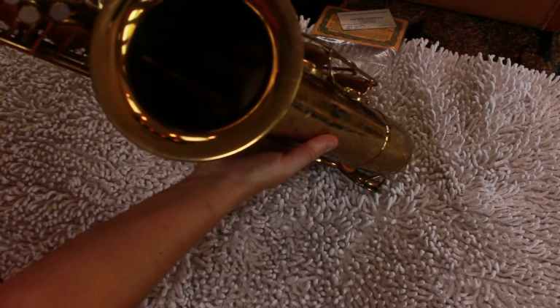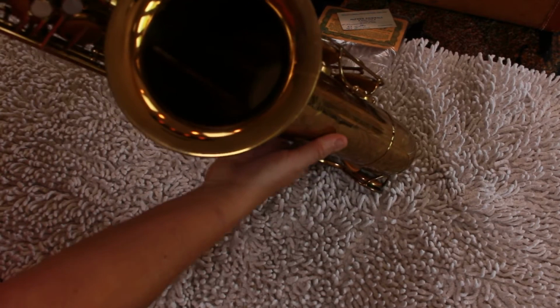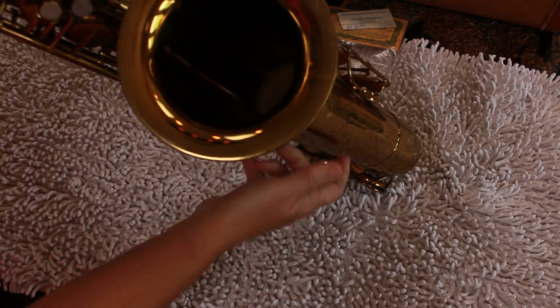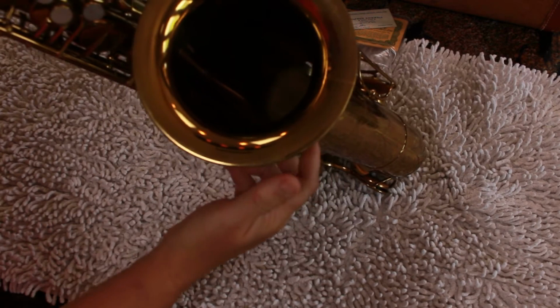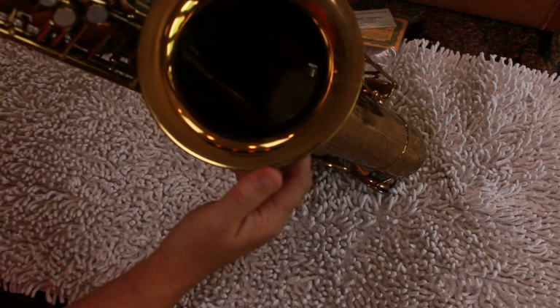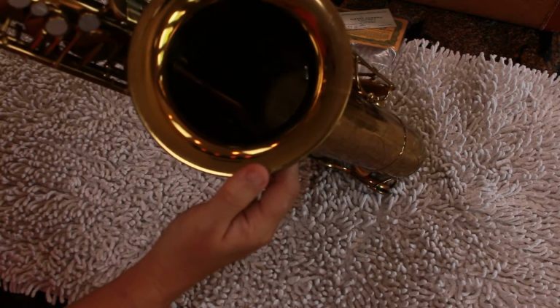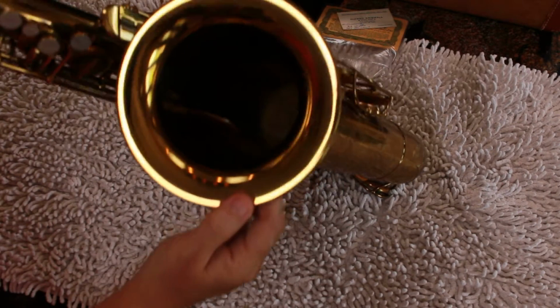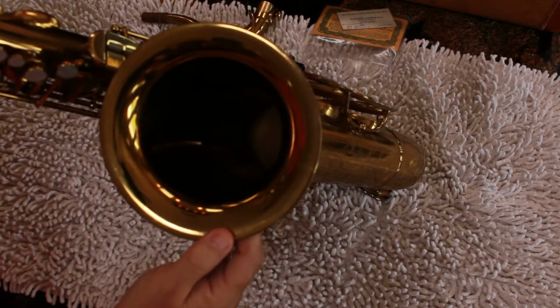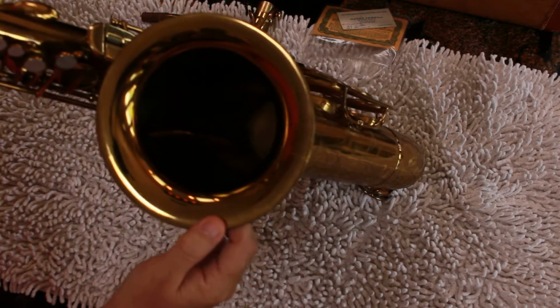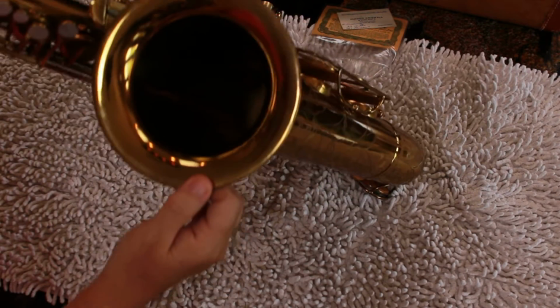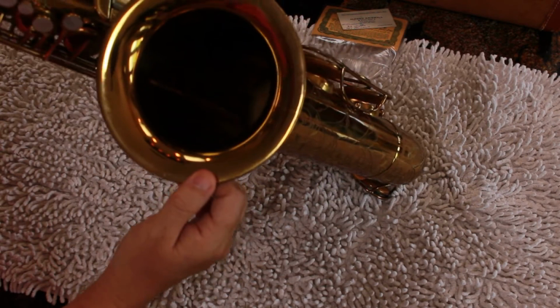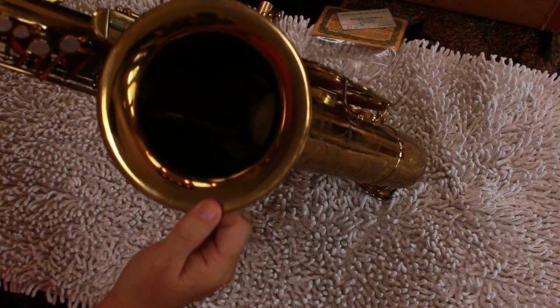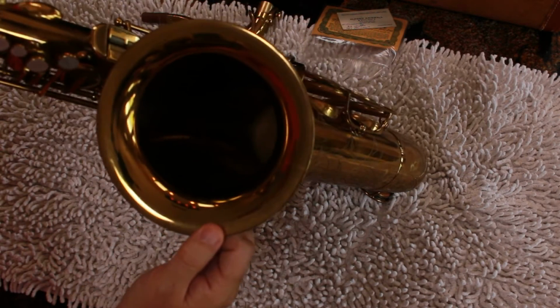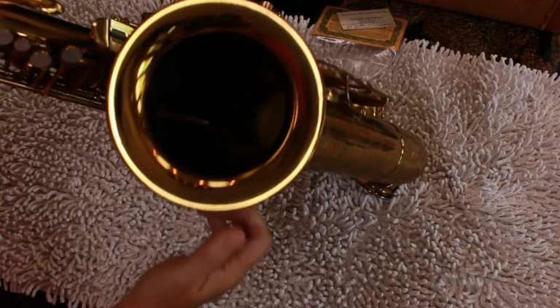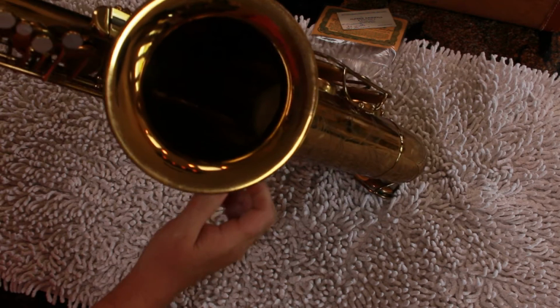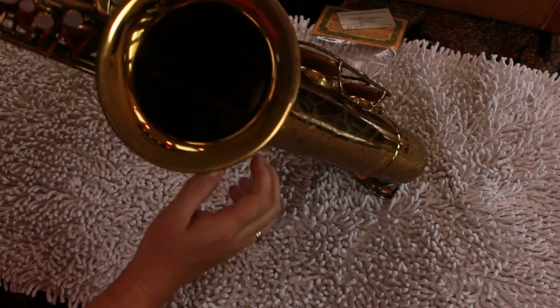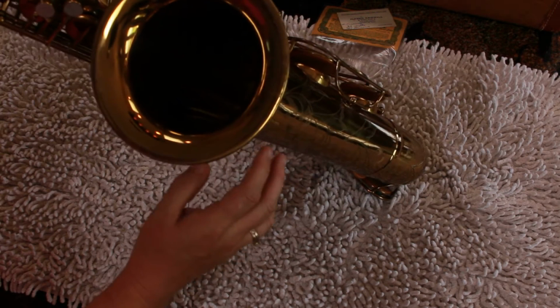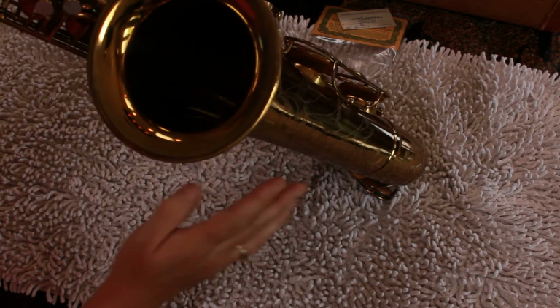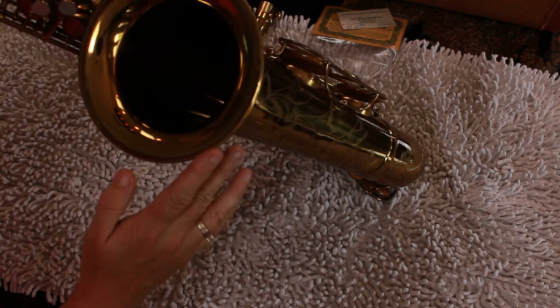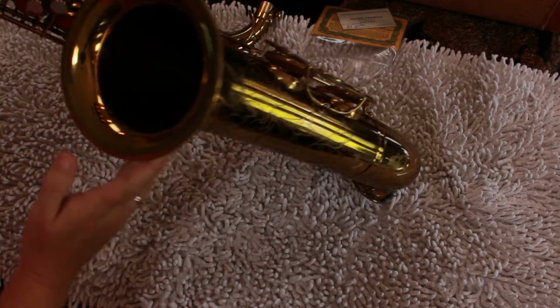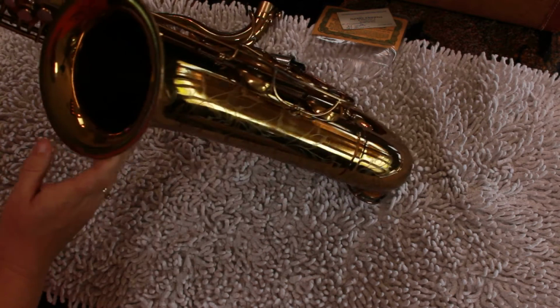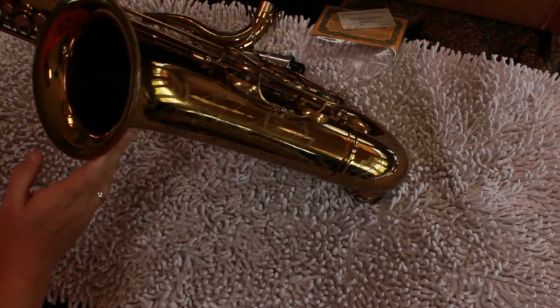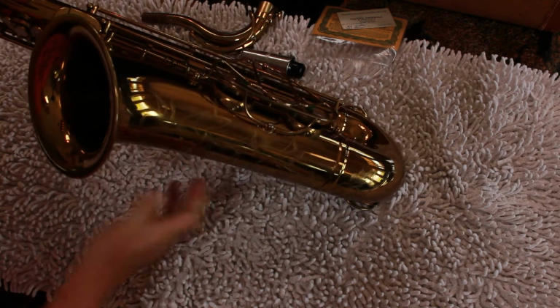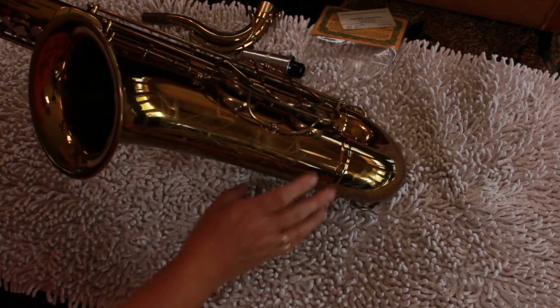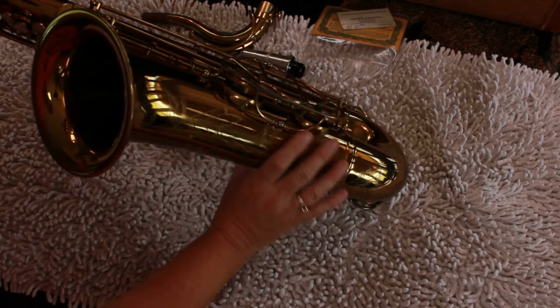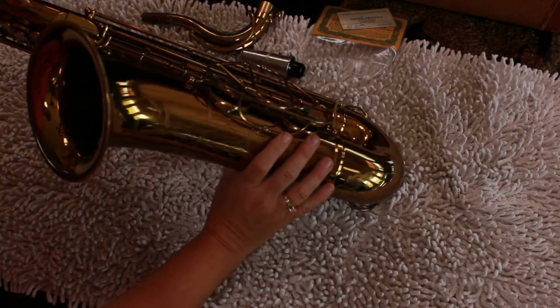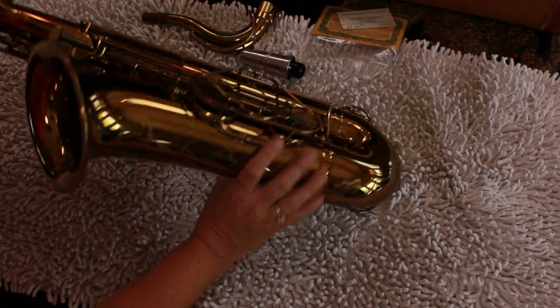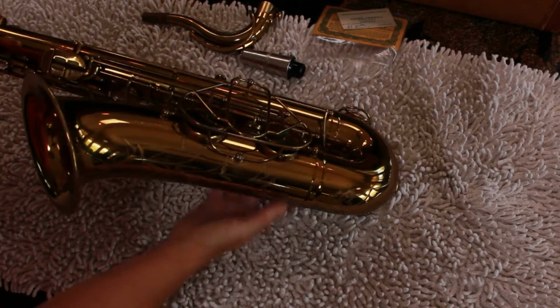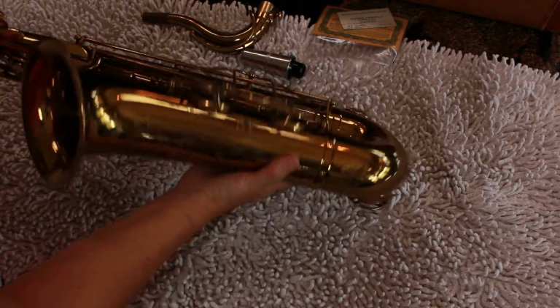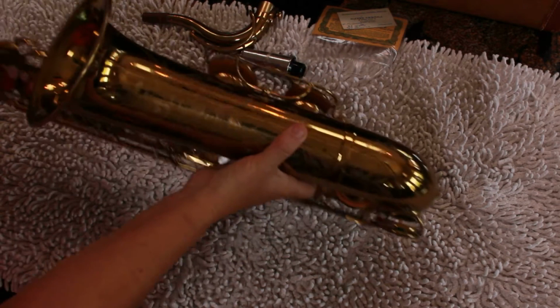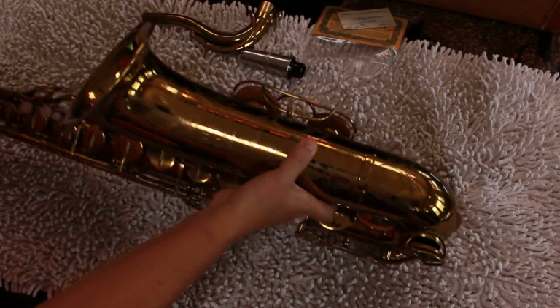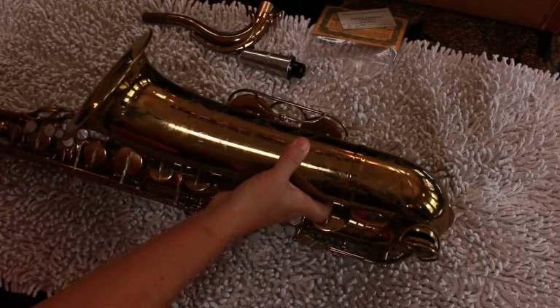There's the bell, just so everyone gets to see it. We'll look at the neck receiver area in a second.